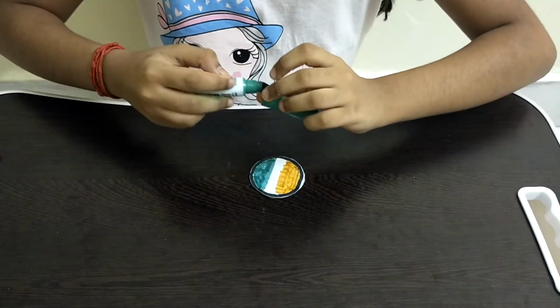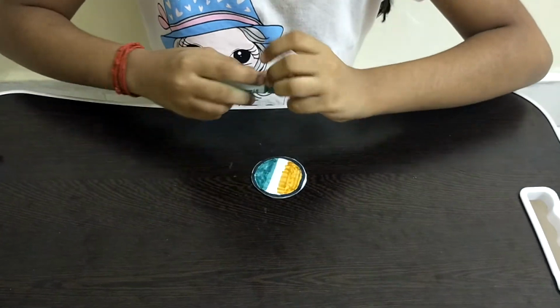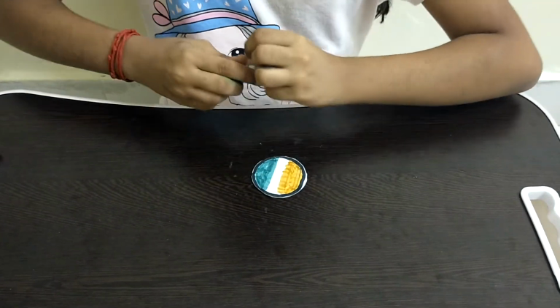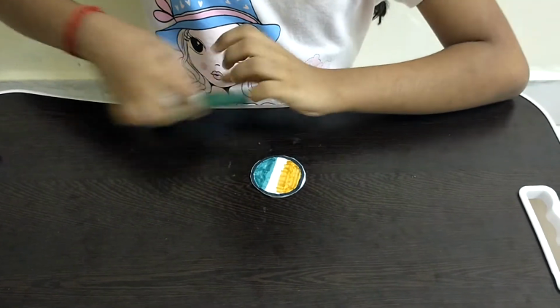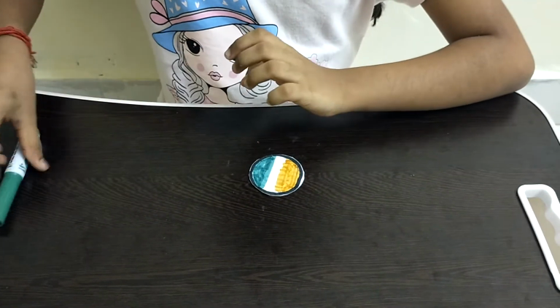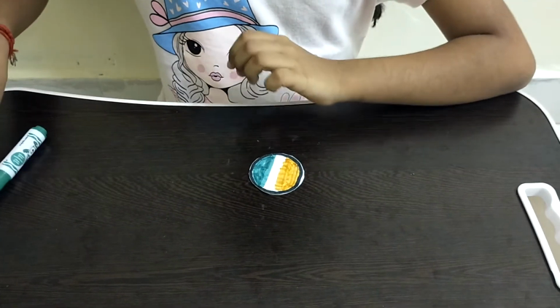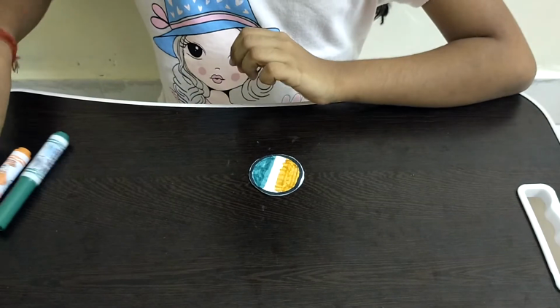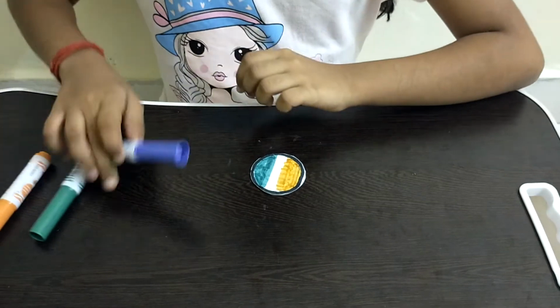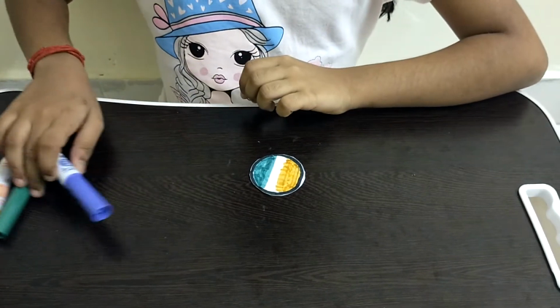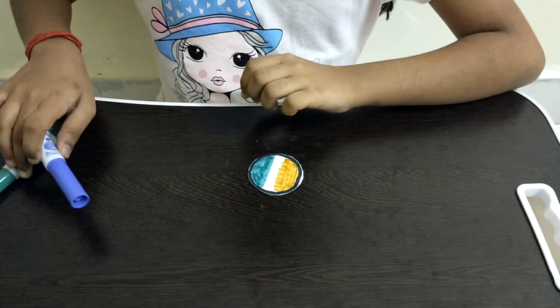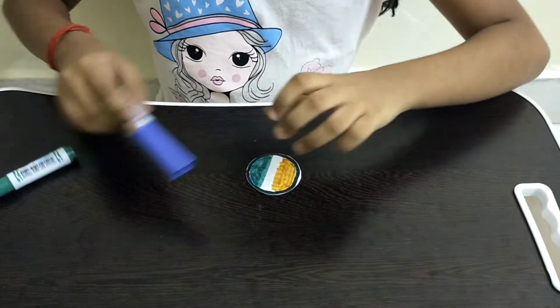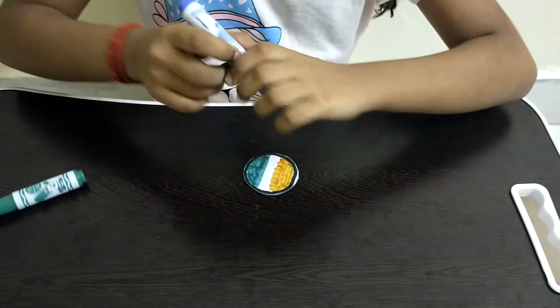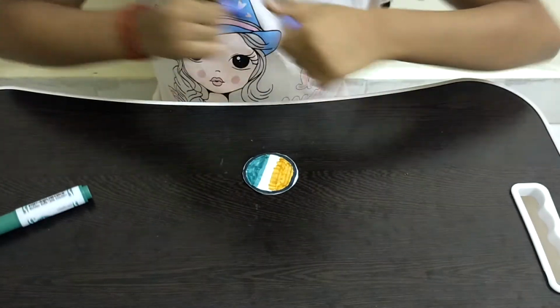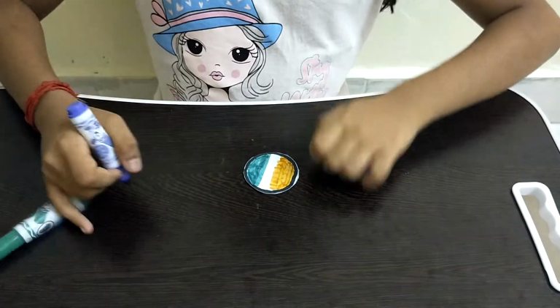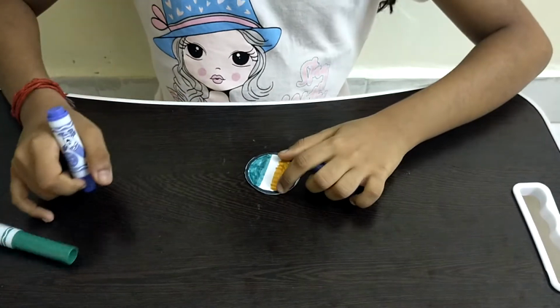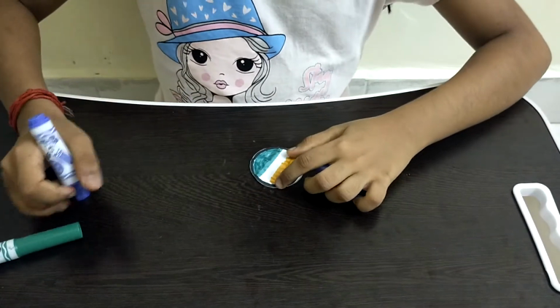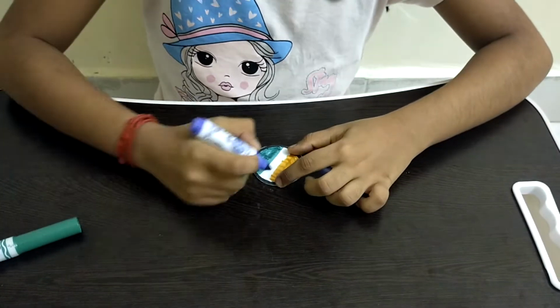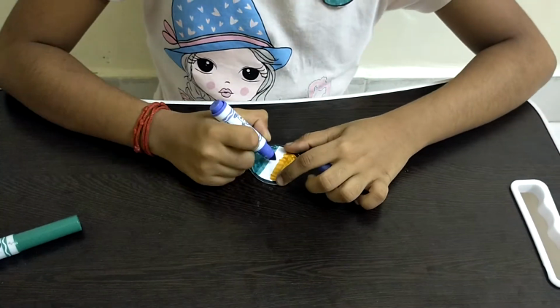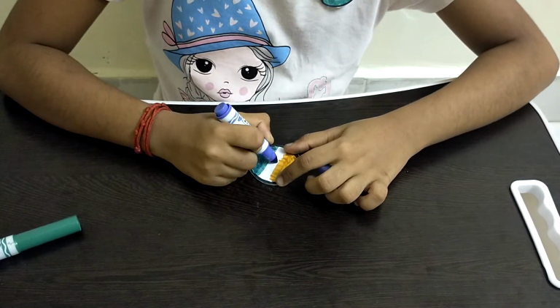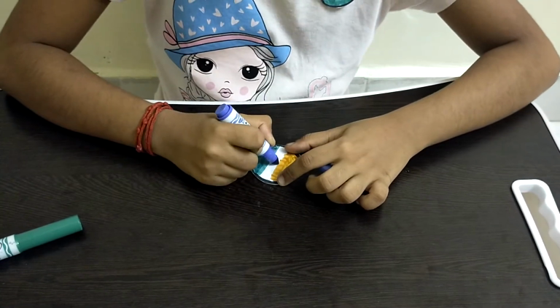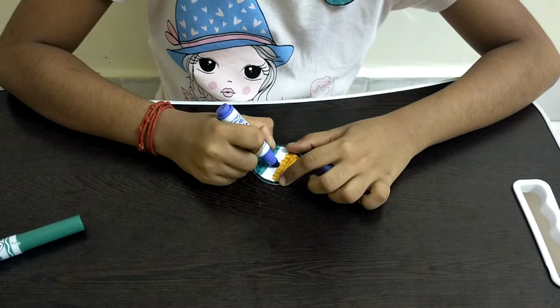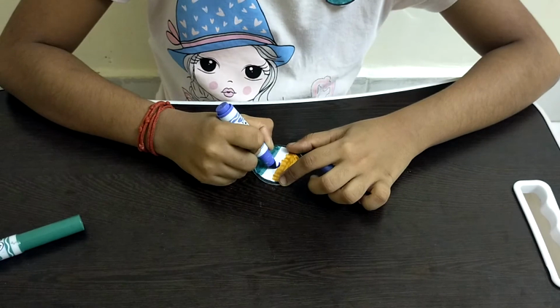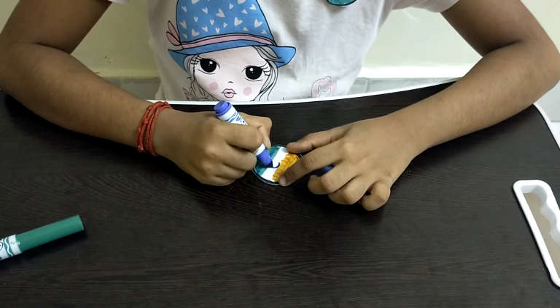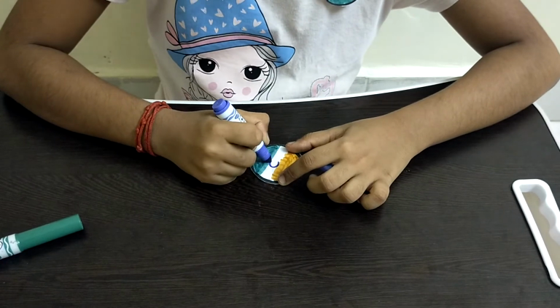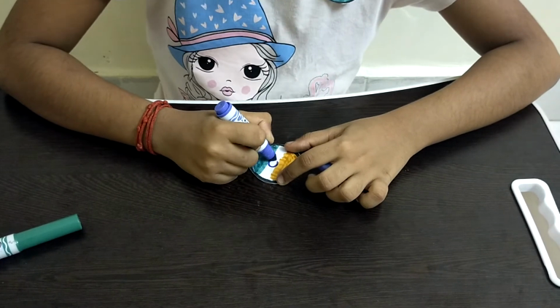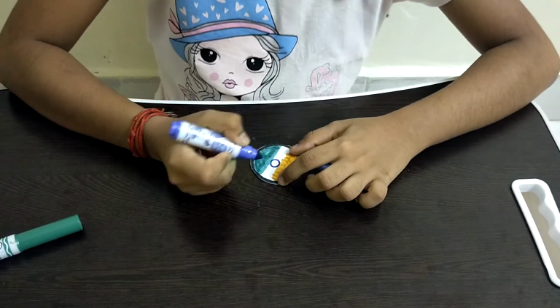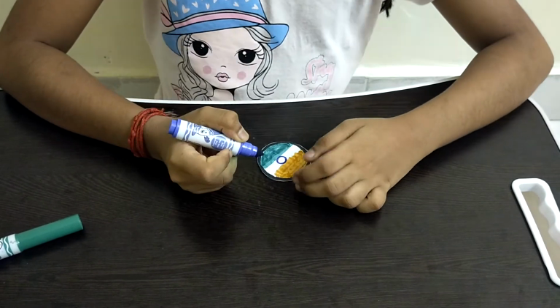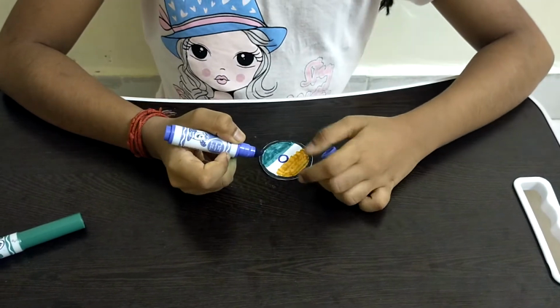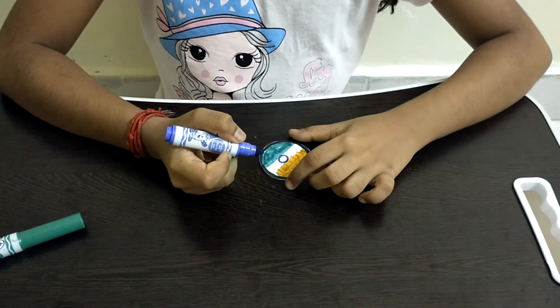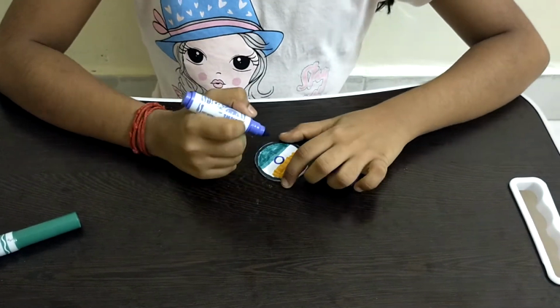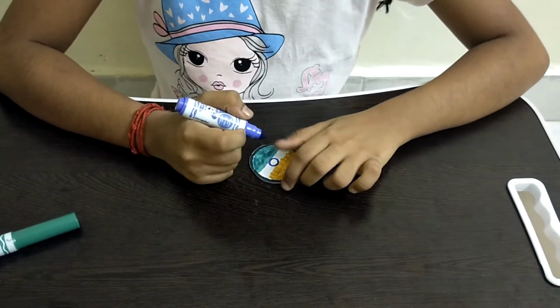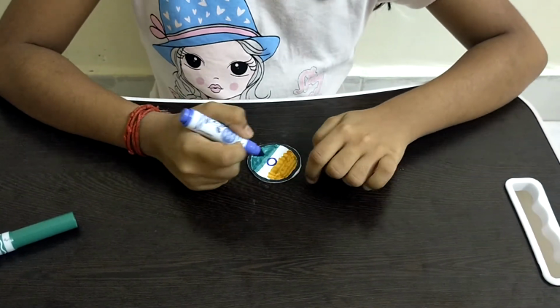Next, I am taking a blue marker and drawing a circle in the middle of the badge. Then I am drawing lines inside the circle.